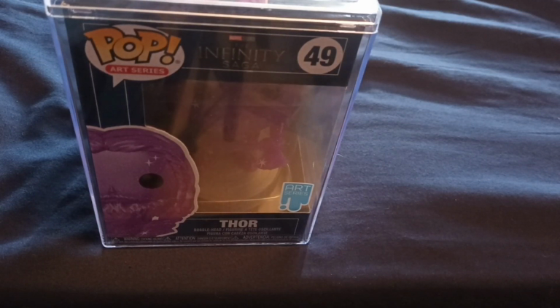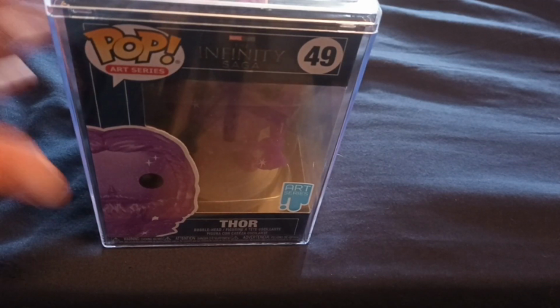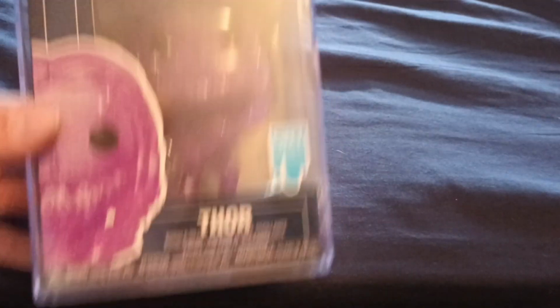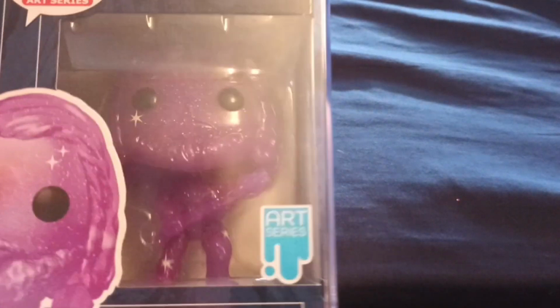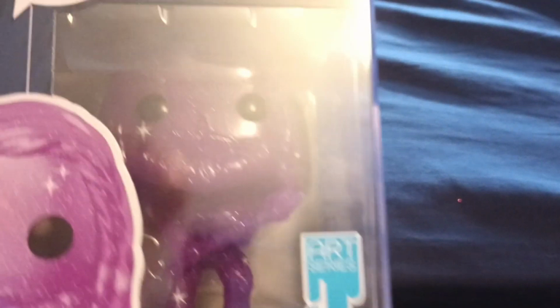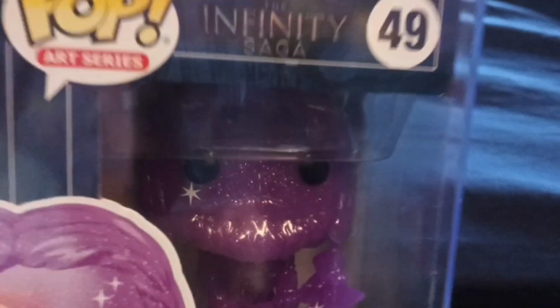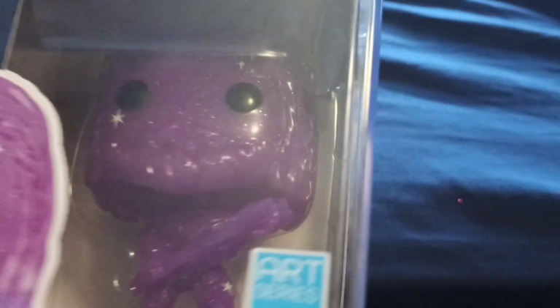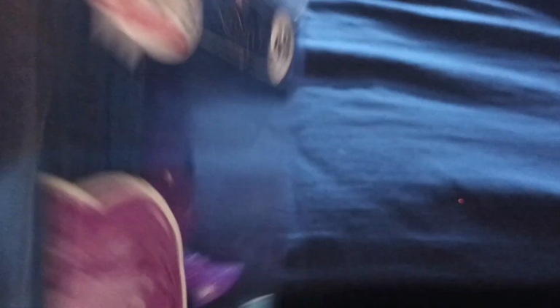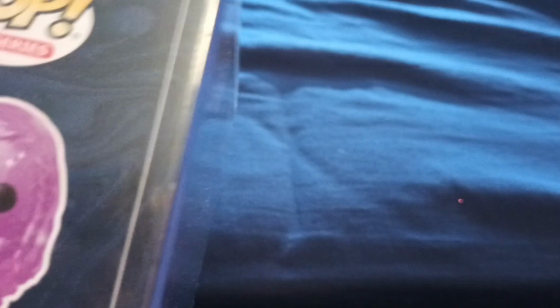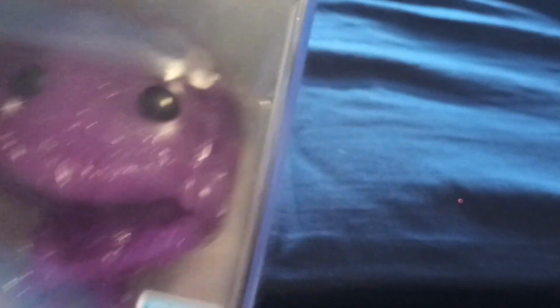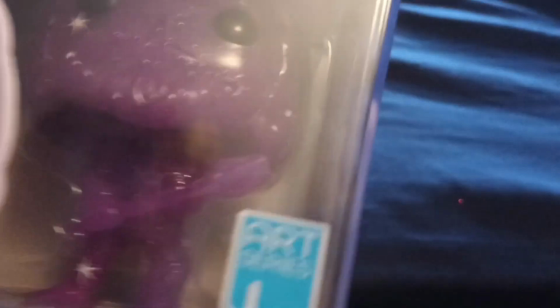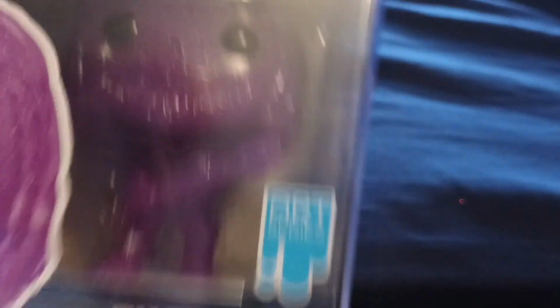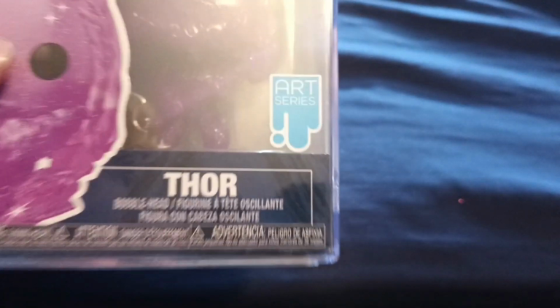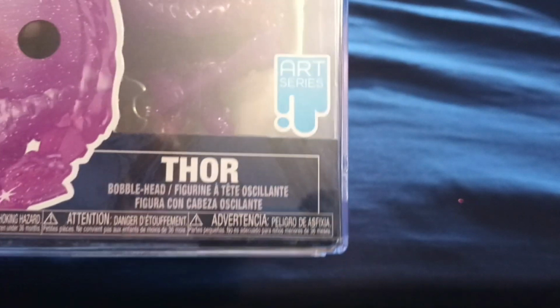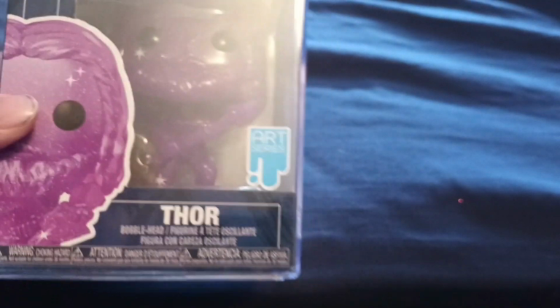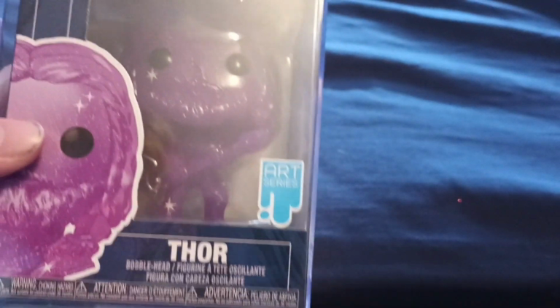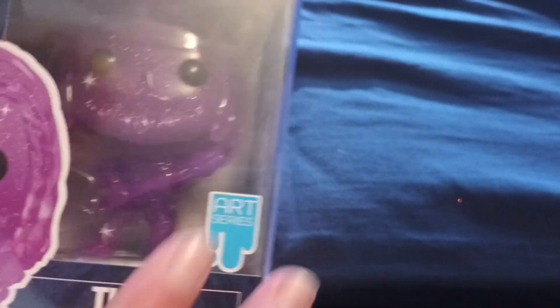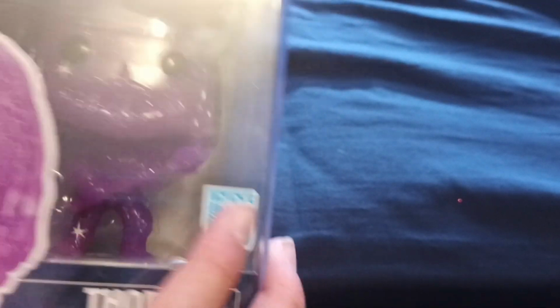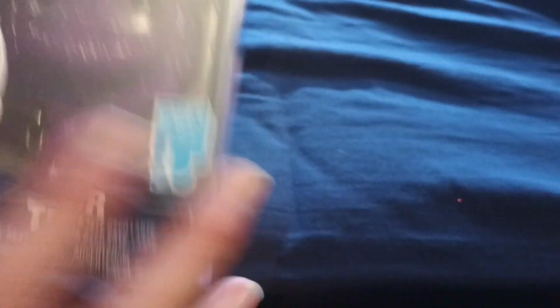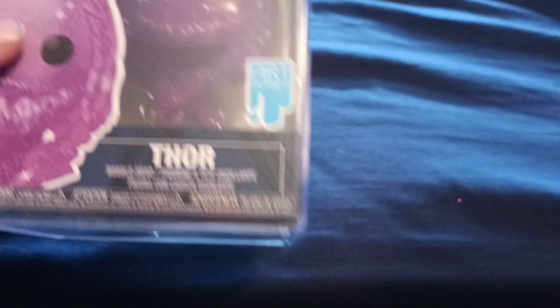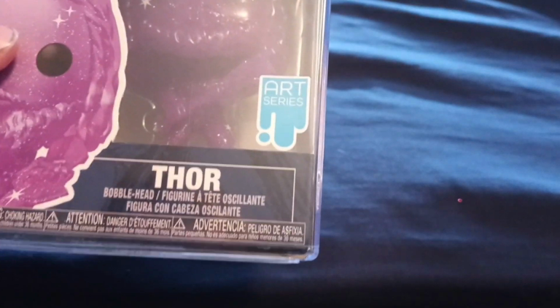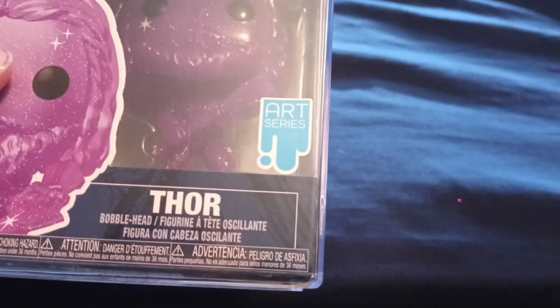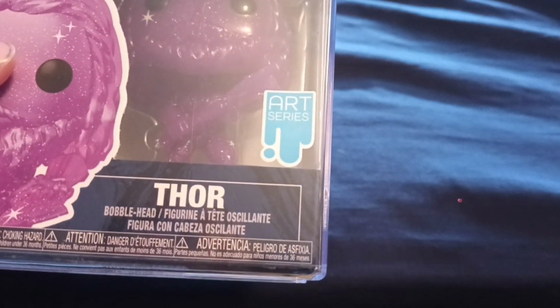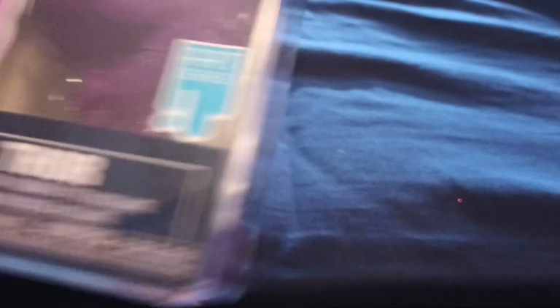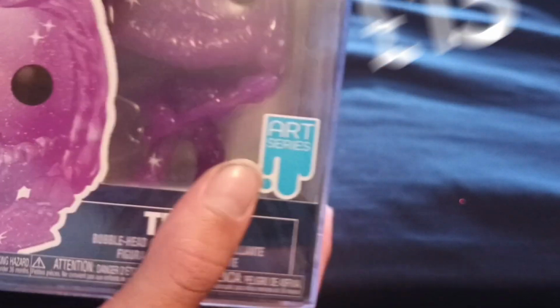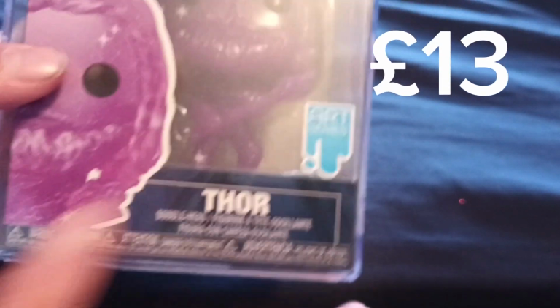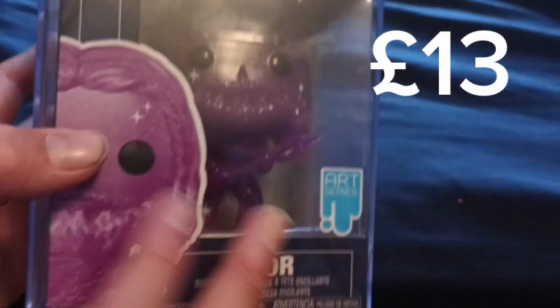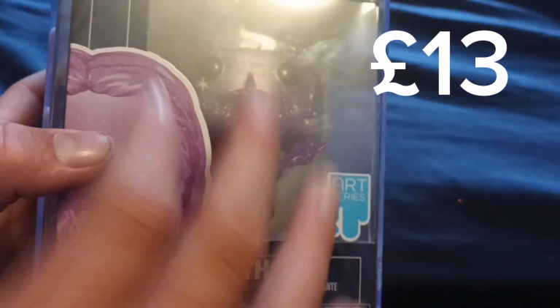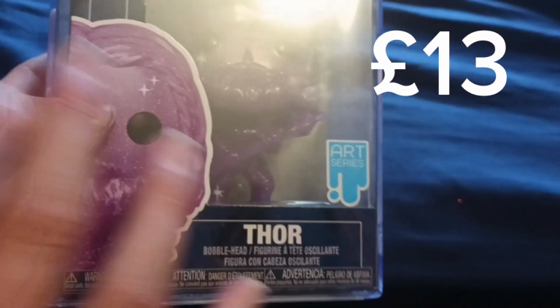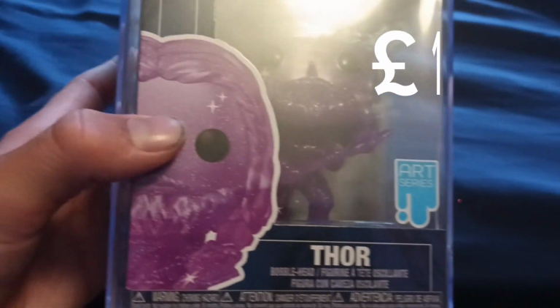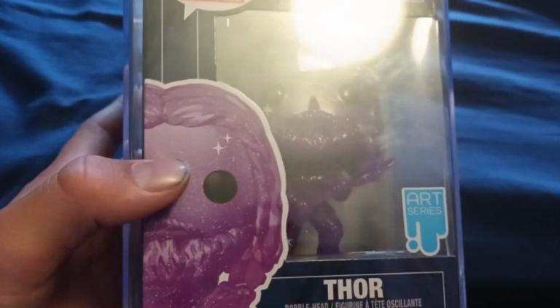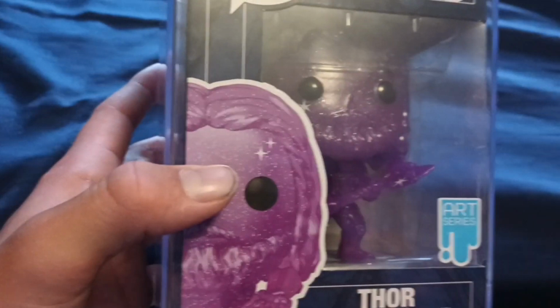Marvel Art Series figures get a lot of hate, and I've managed to sneak this one out of my mate's collection. We're going to be answering: is this worth the price? So how much did you pay for it? 13 pounds. So we're going to be judging it off the 13 pound price.